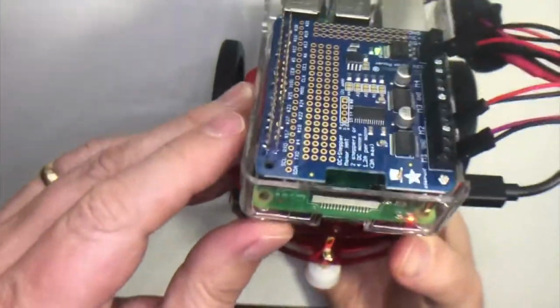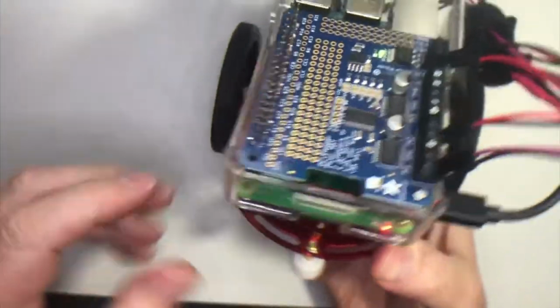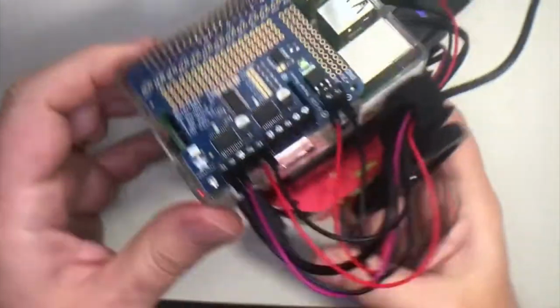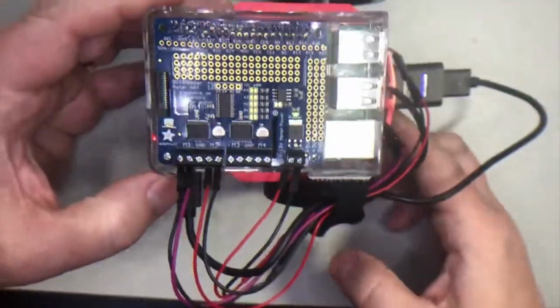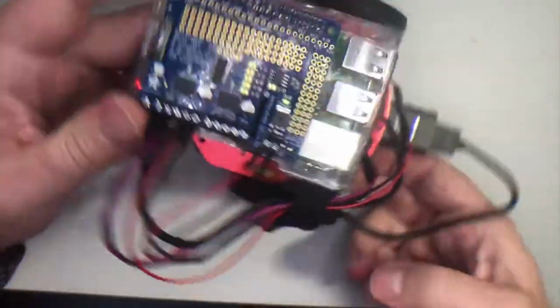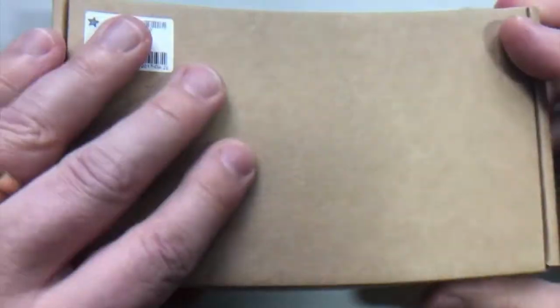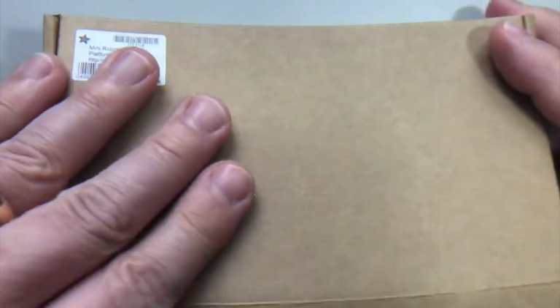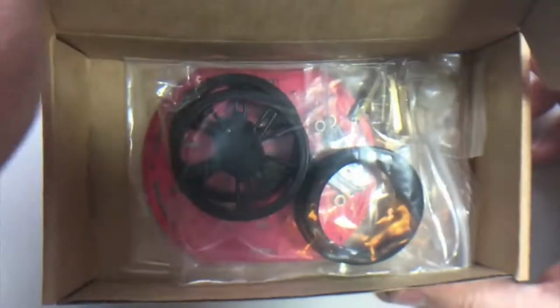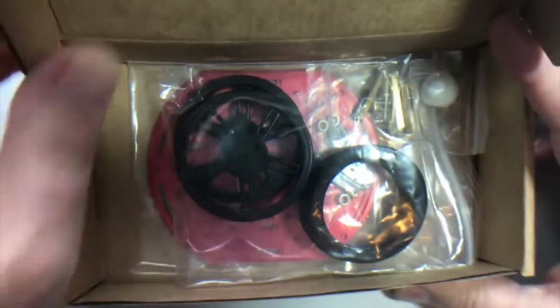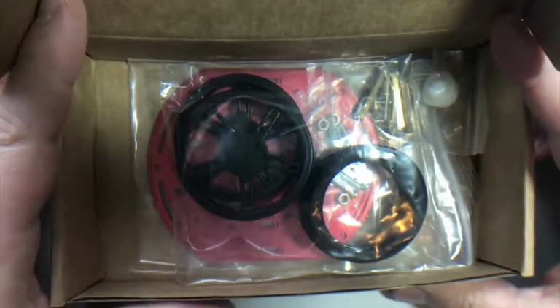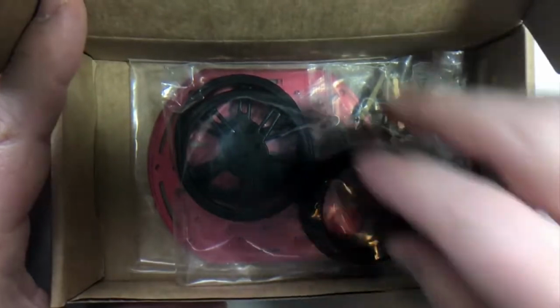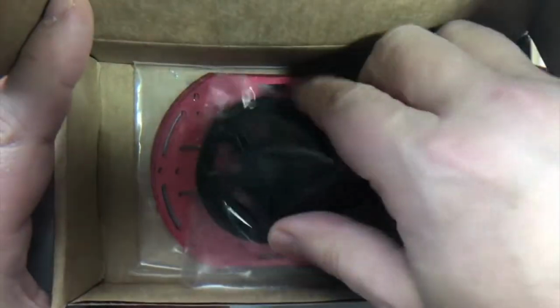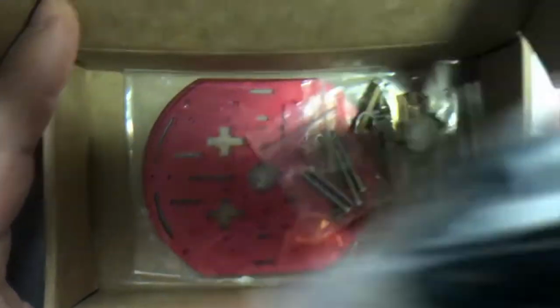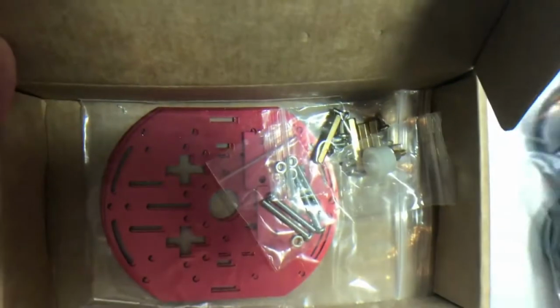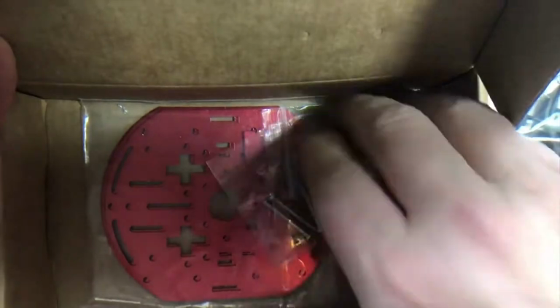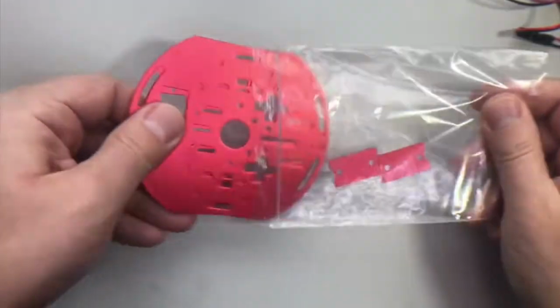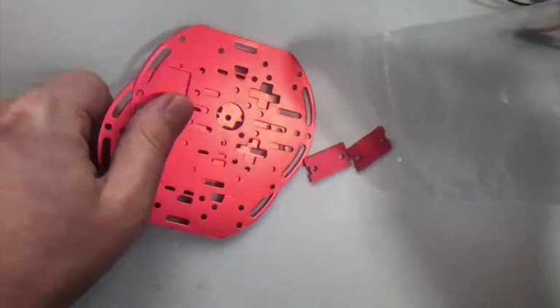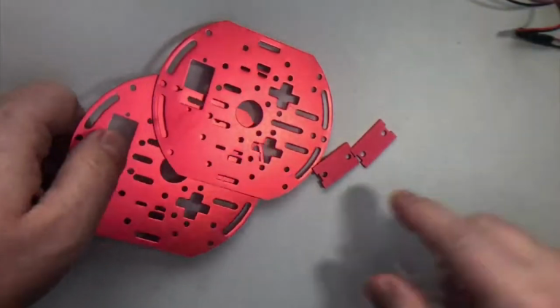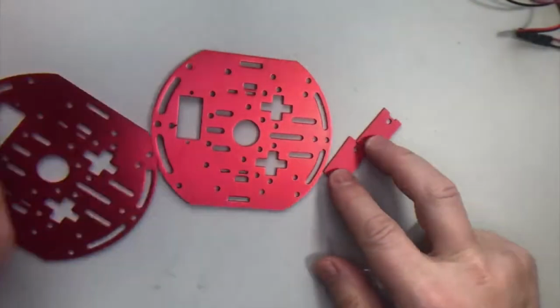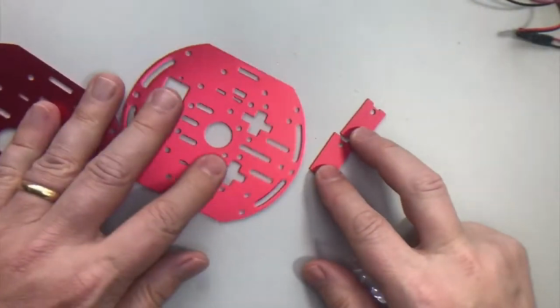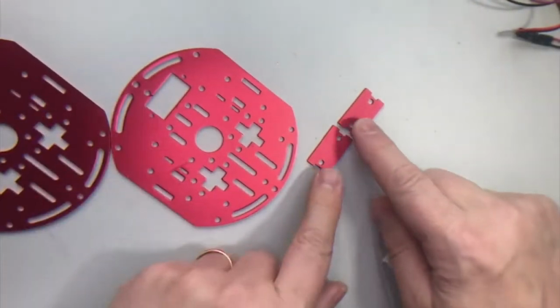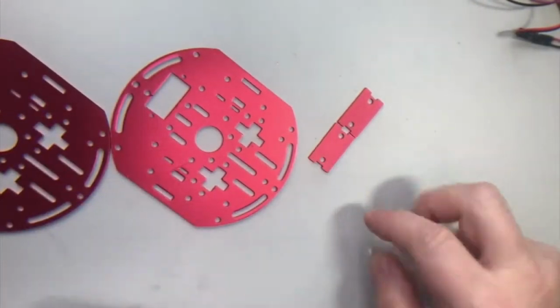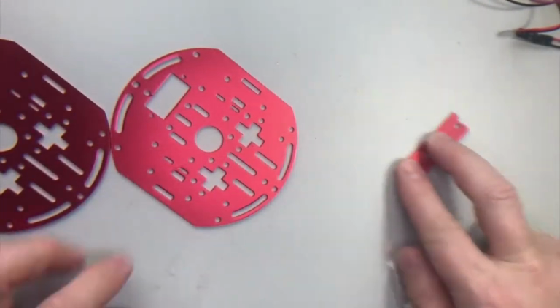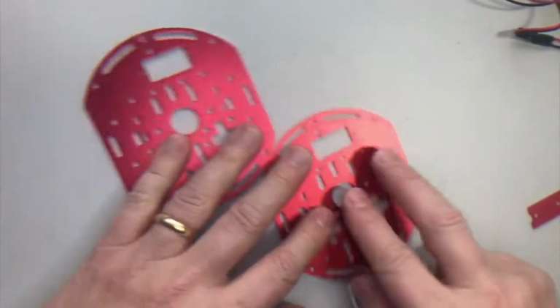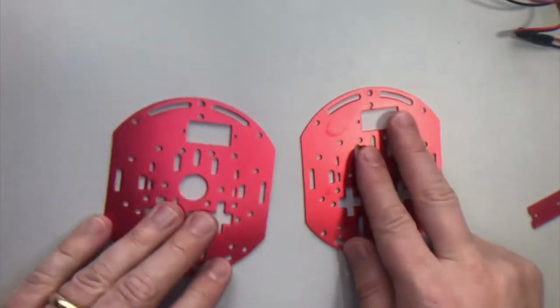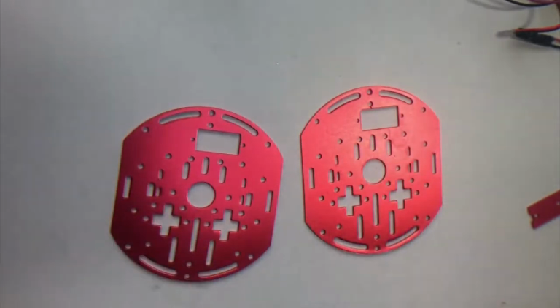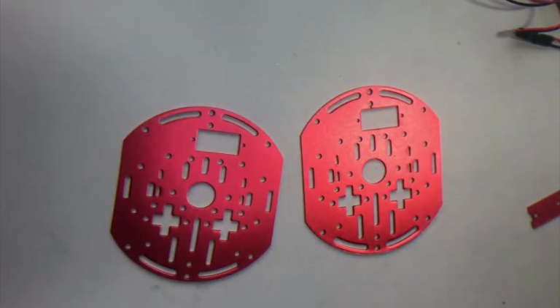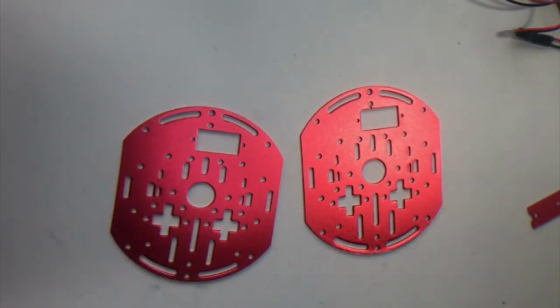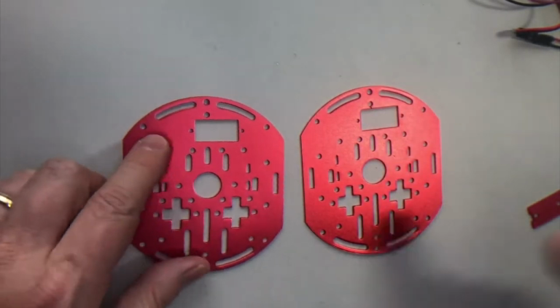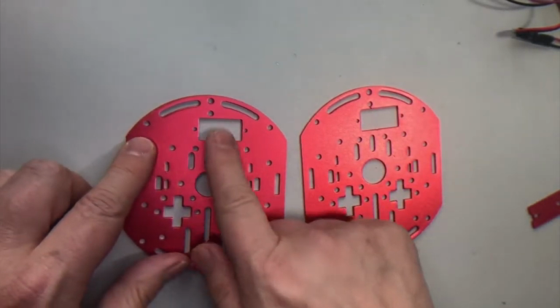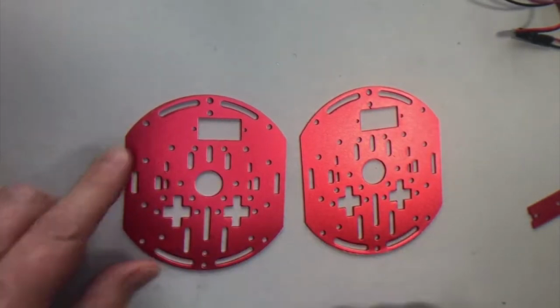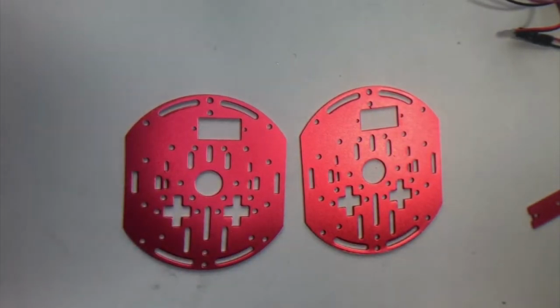We're gonna build this and test it out. Let's build that bot now. We've already opened this case because we've taken out our two motors and tested them, but we'll get all the other components out now. We don't need these two little panels yet — we're gonna mount those on the motors. But let's take a look at our two aluminum chassis panels here.